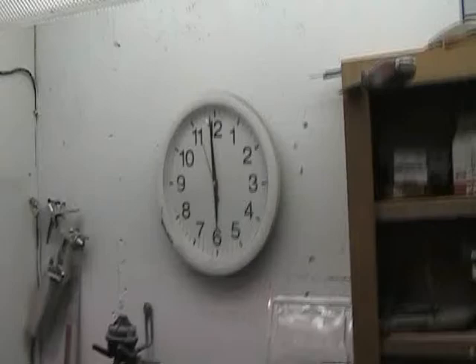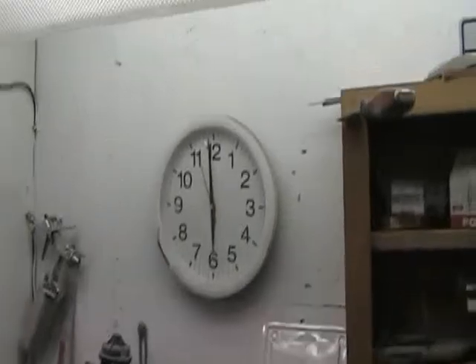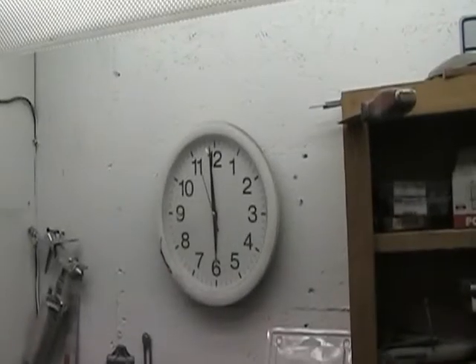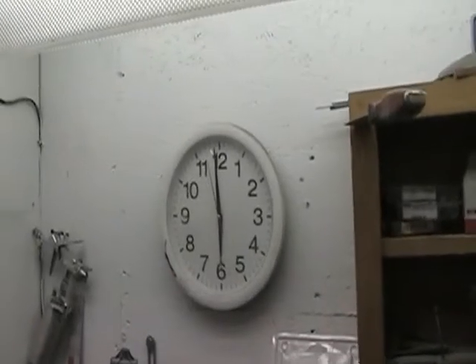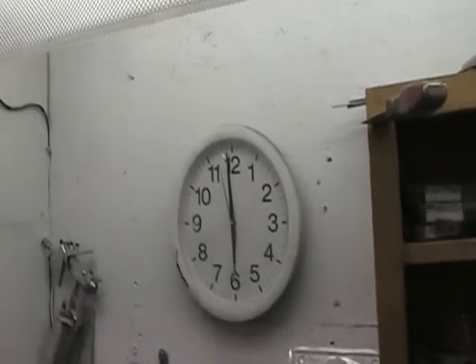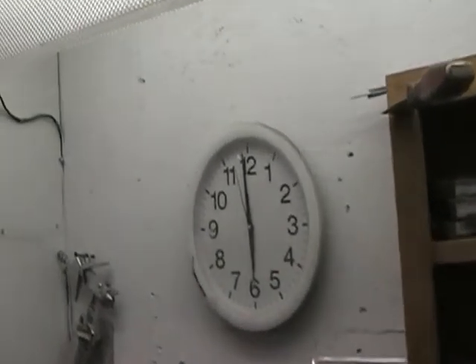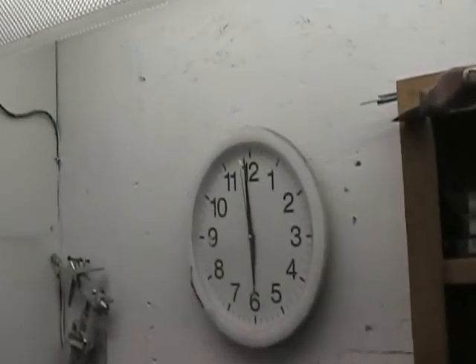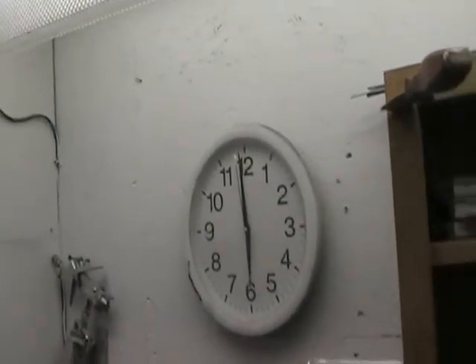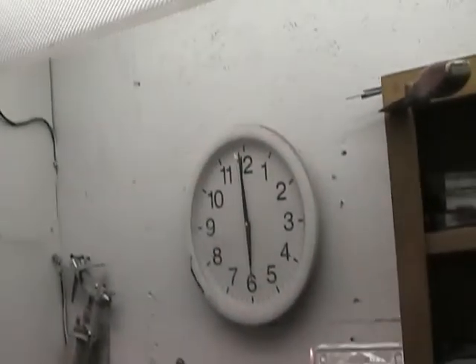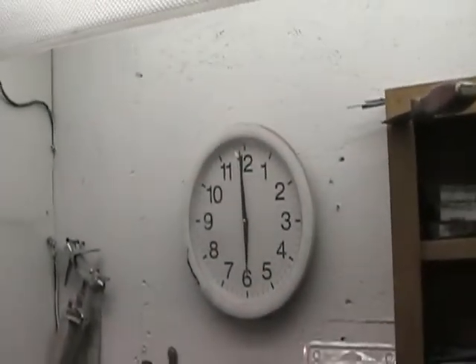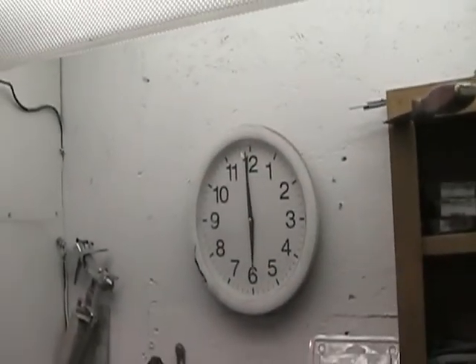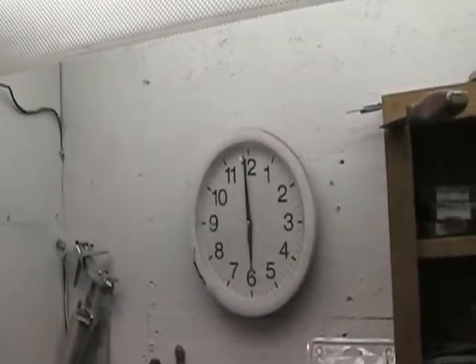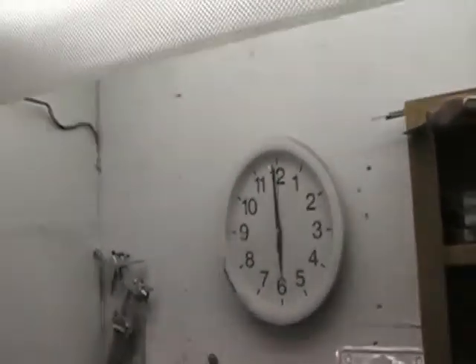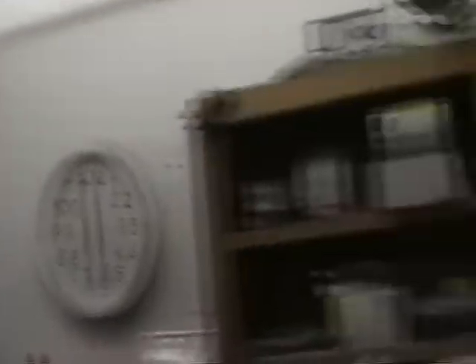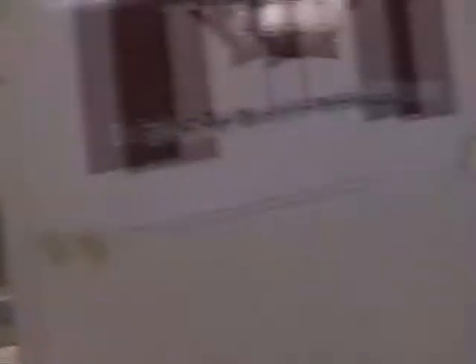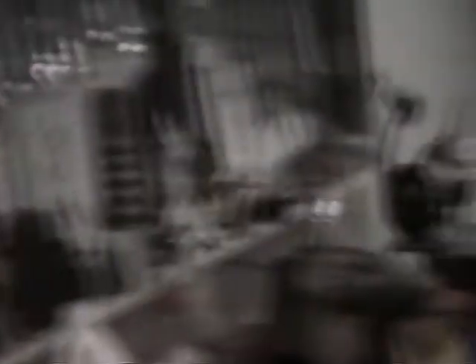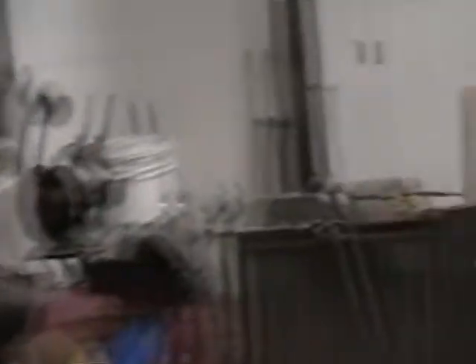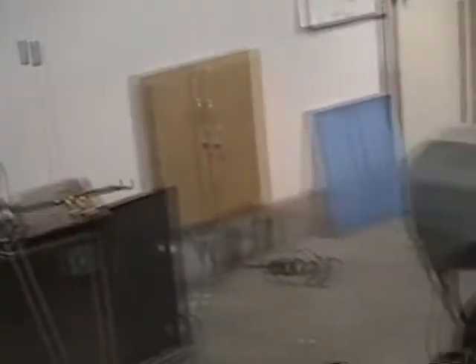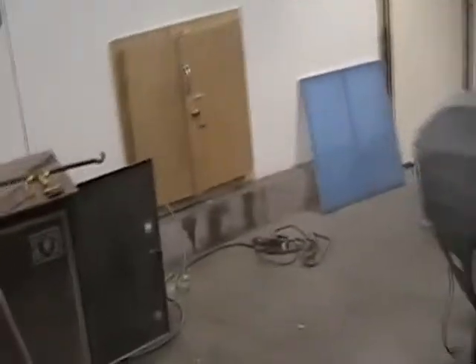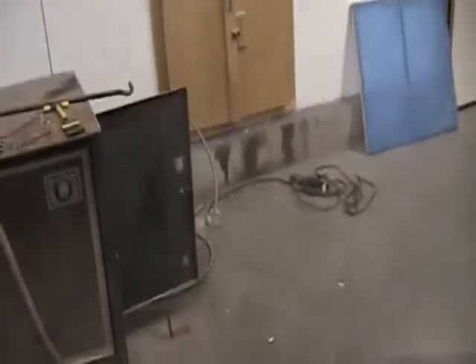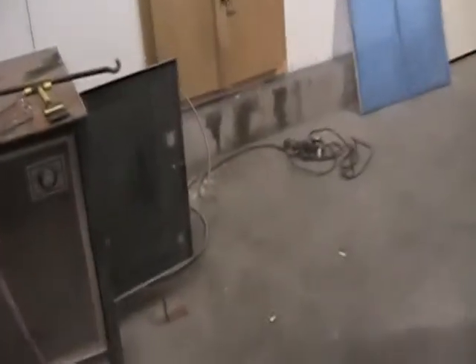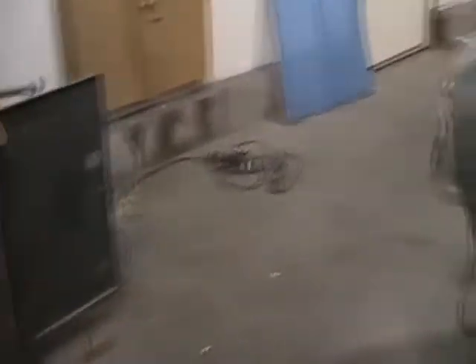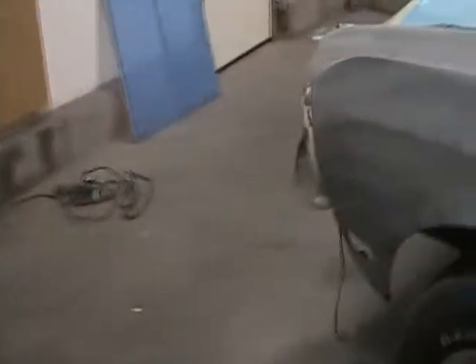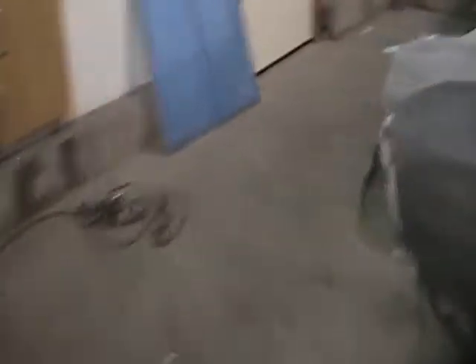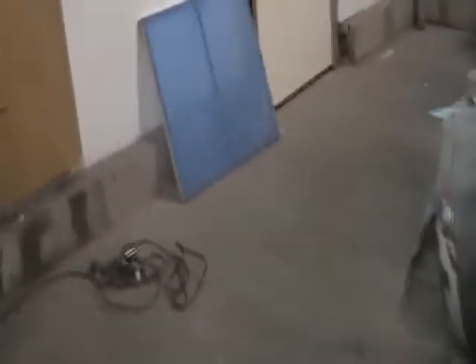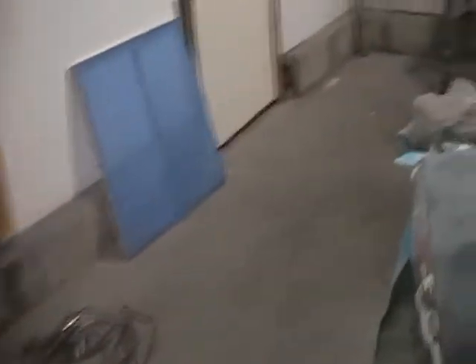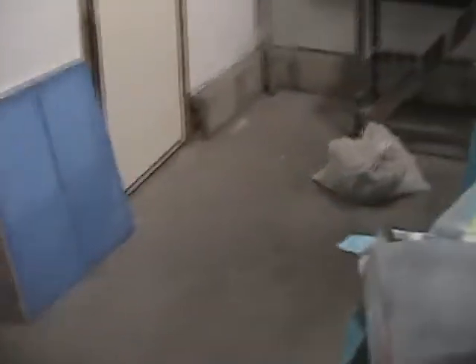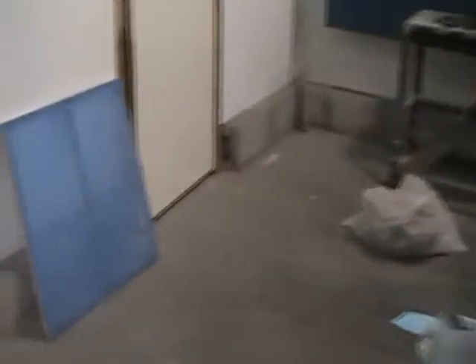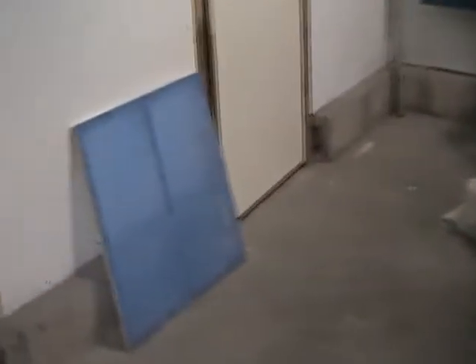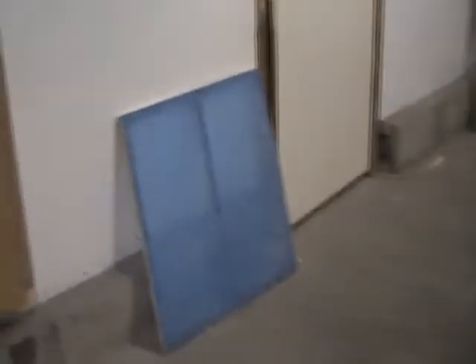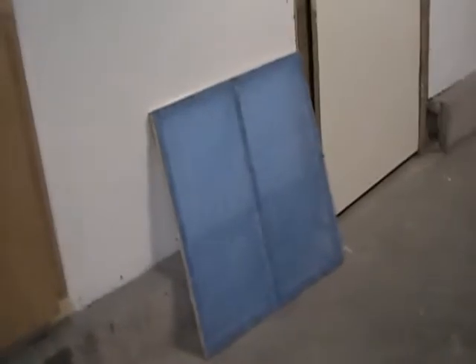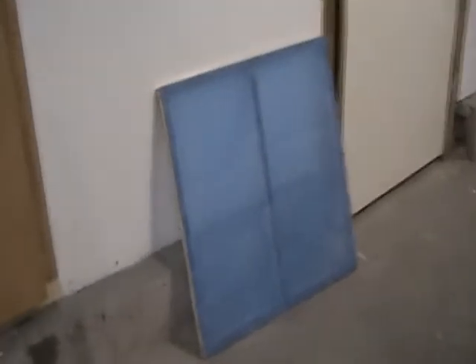Hey everybody, here it is Tuesday night, 6 o'clock. I was out here last night. I don't know how long, but it was more than an hour.